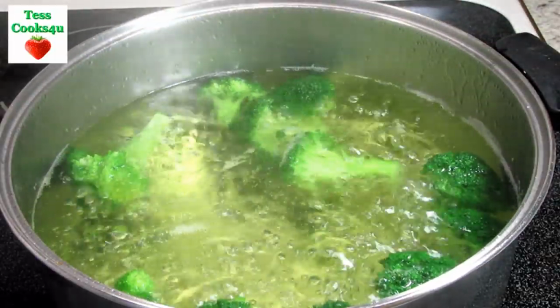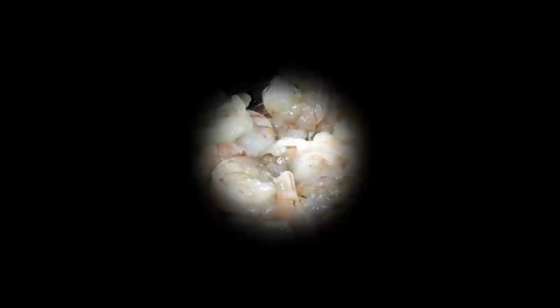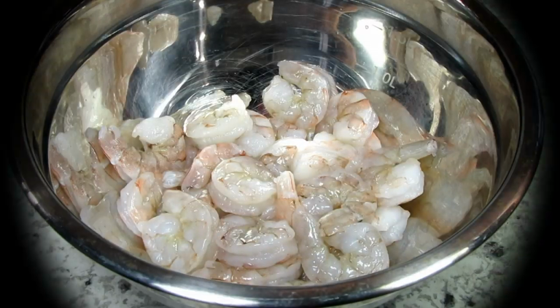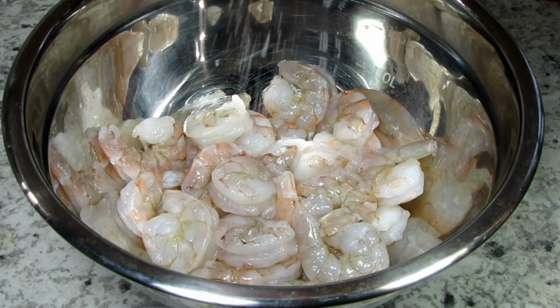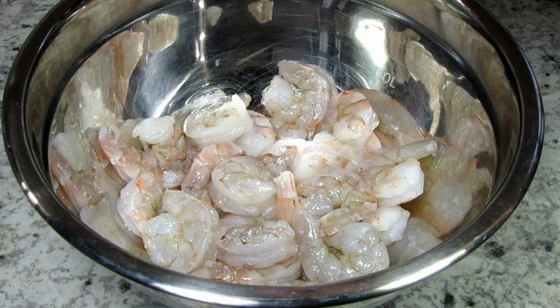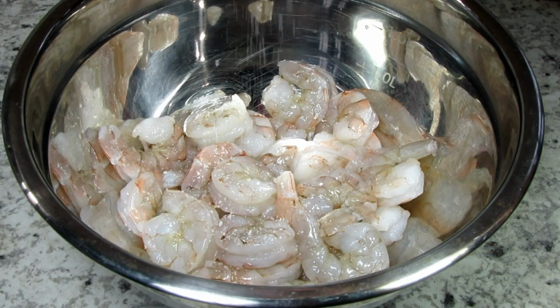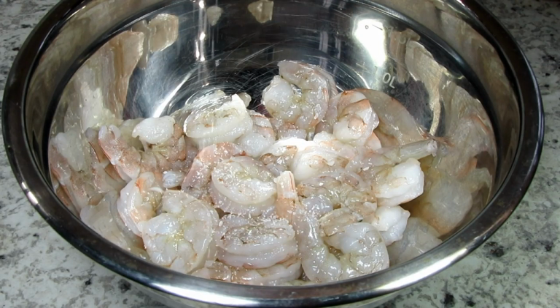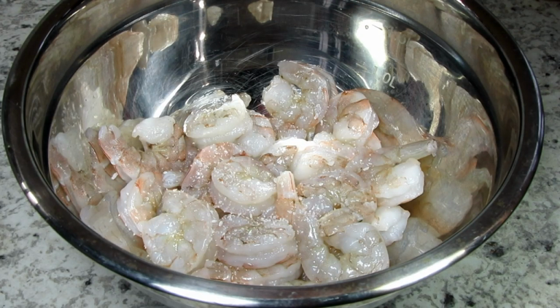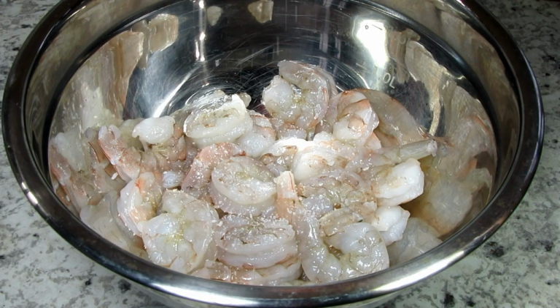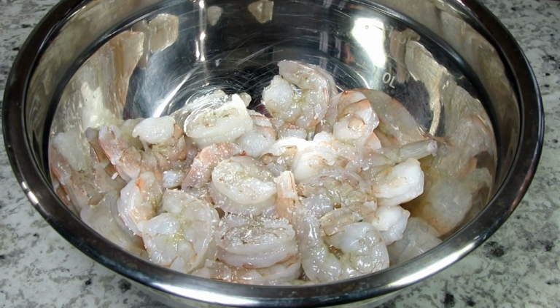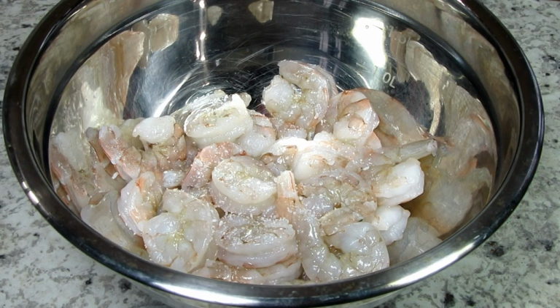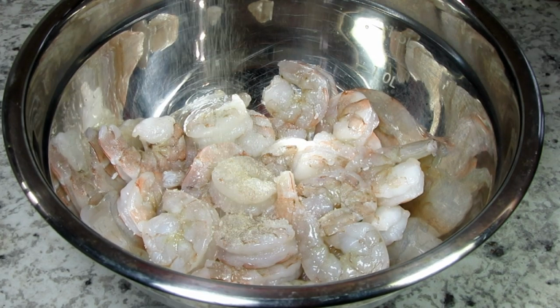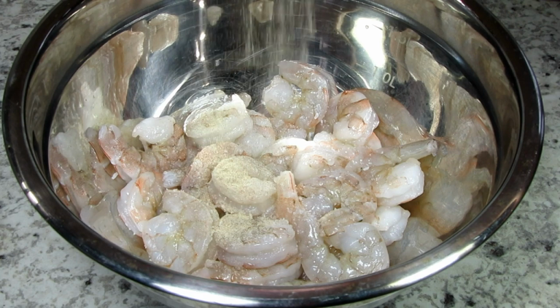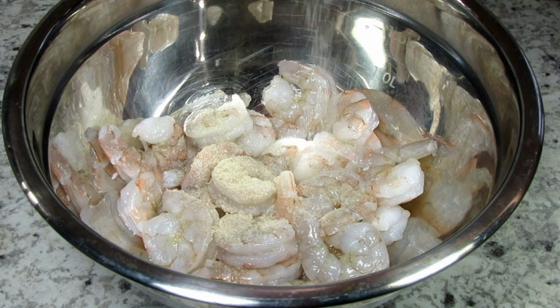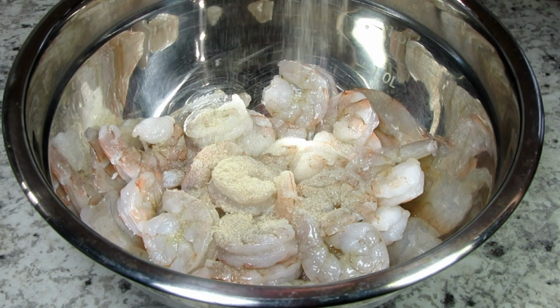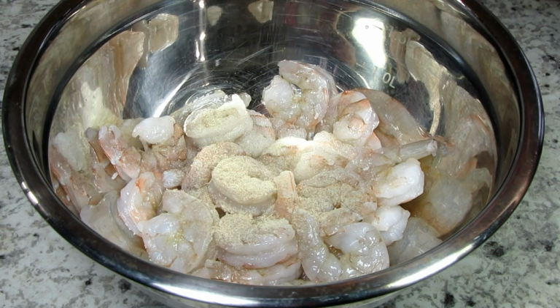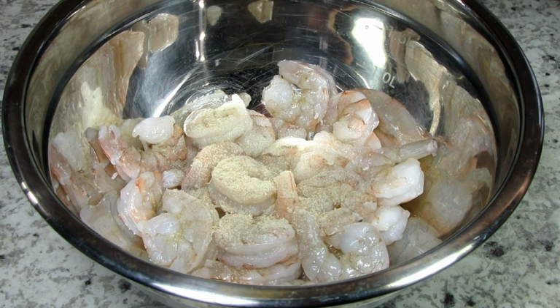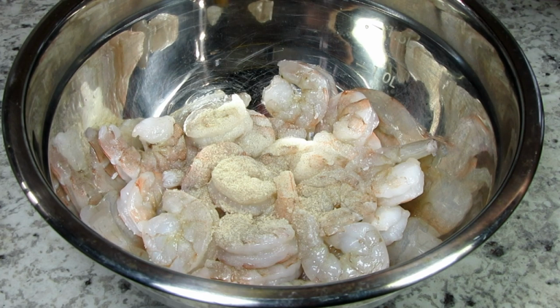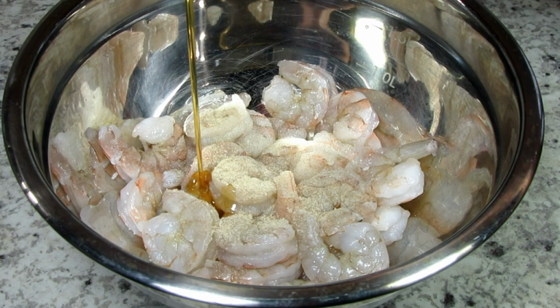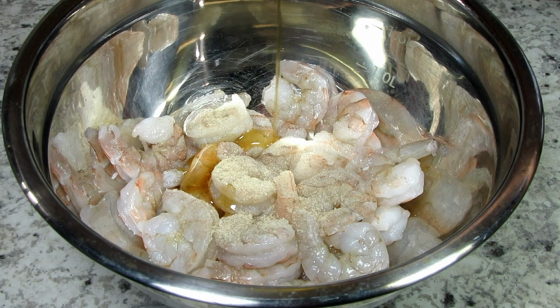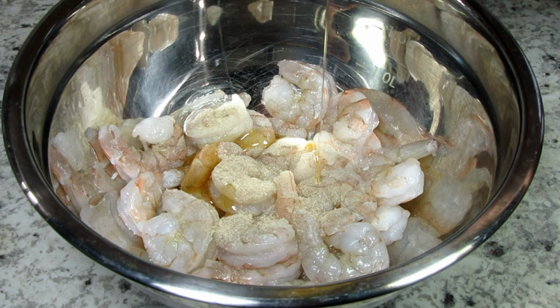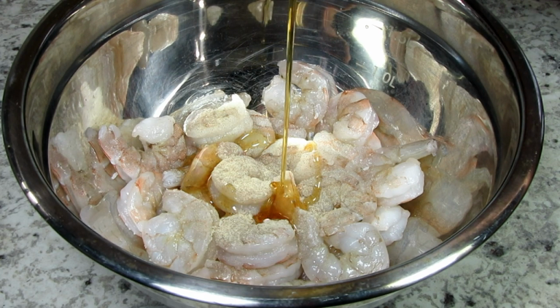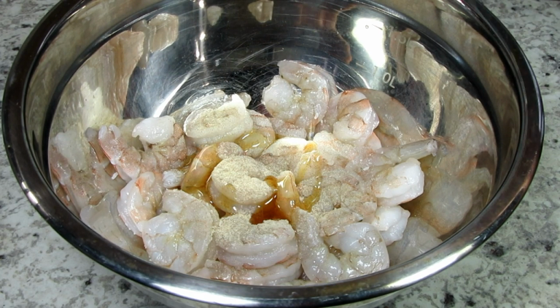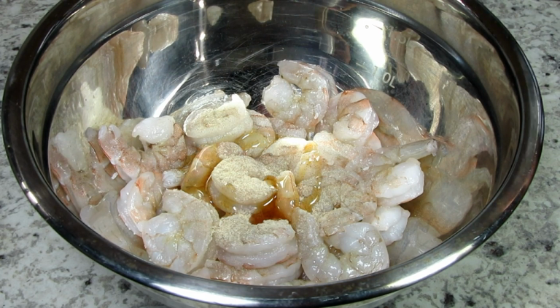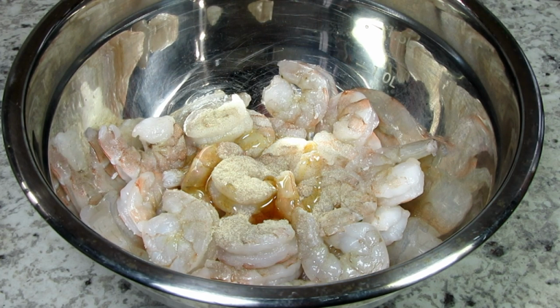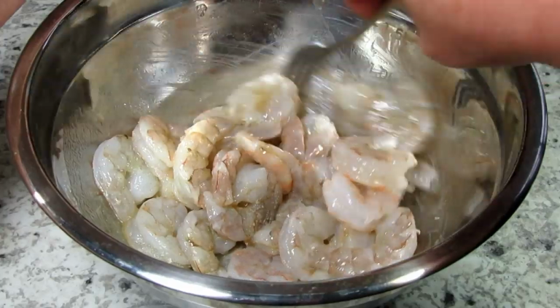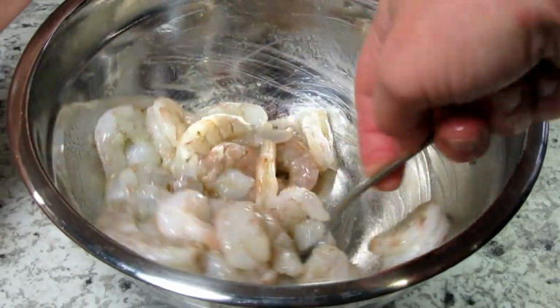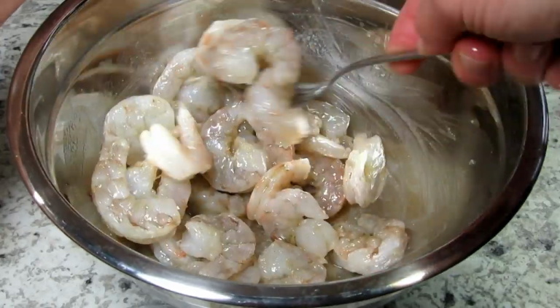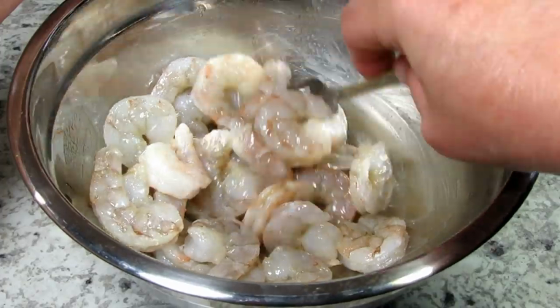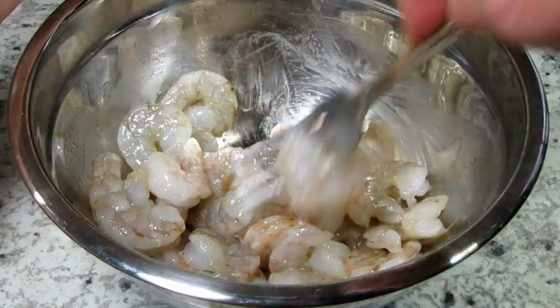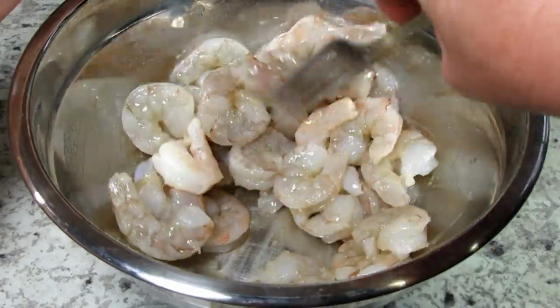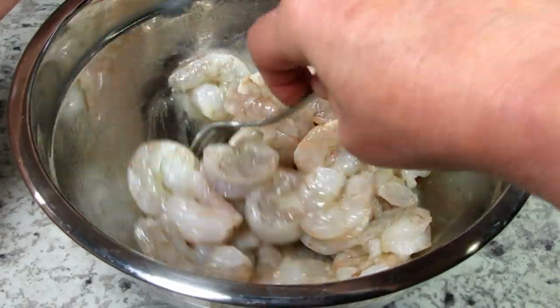I have a pound of 16/20 shrimp that I cleaned, and I'm seasoning with a little salt, white pepper, and sesame oil. Giving that a good mix and letting it marinate for about 15 minutes.